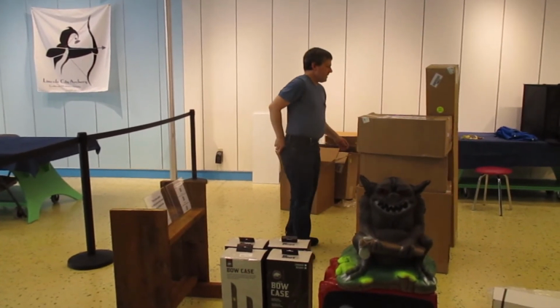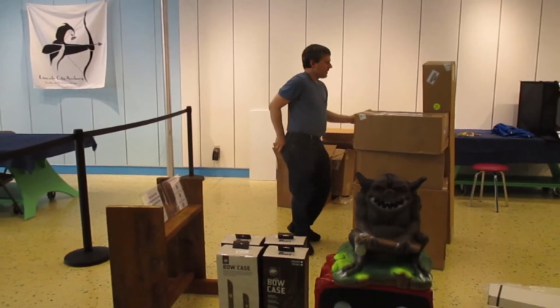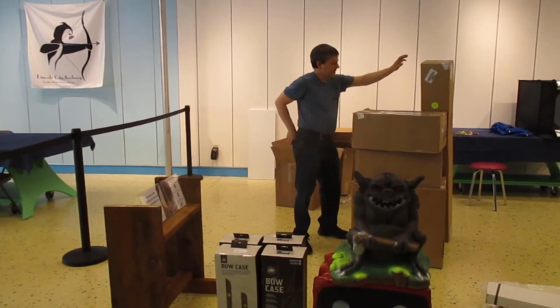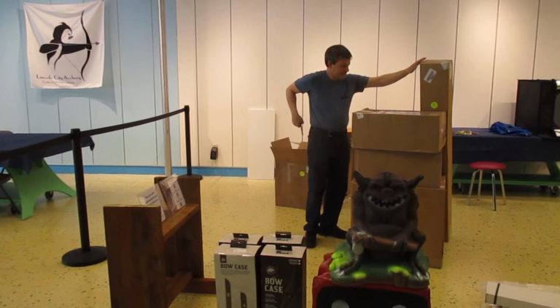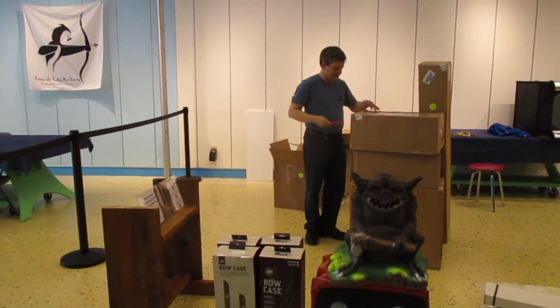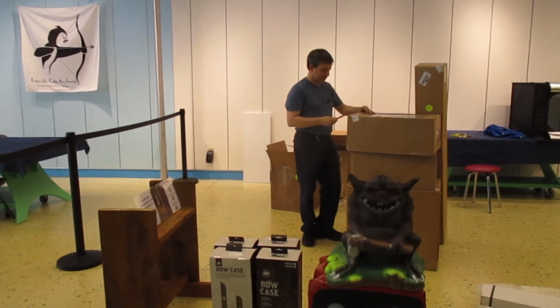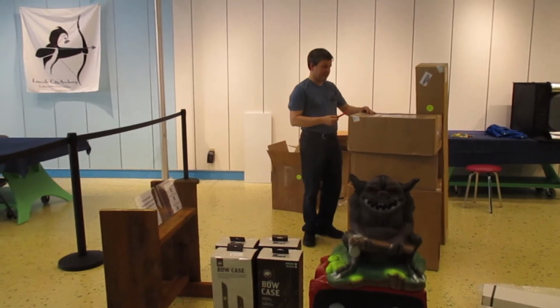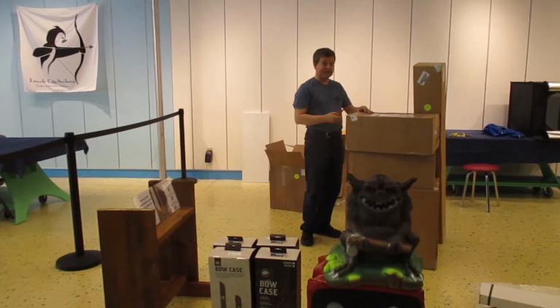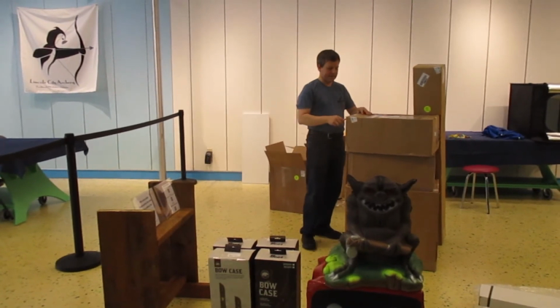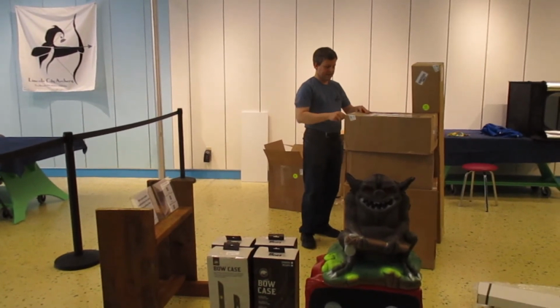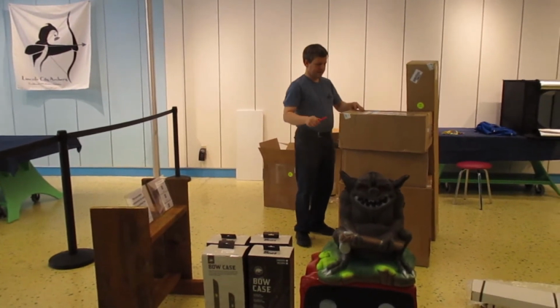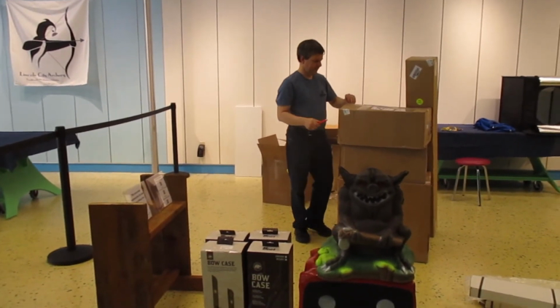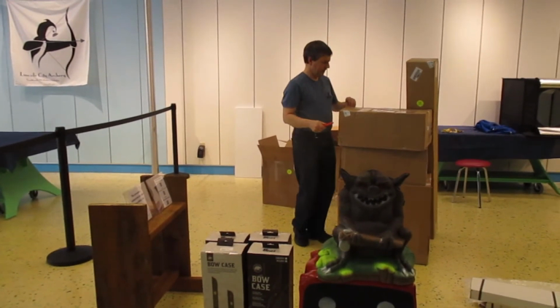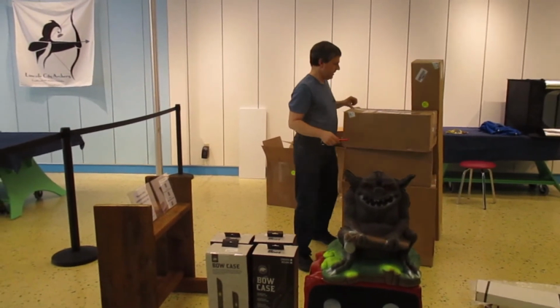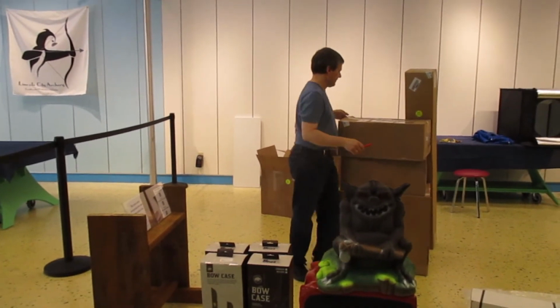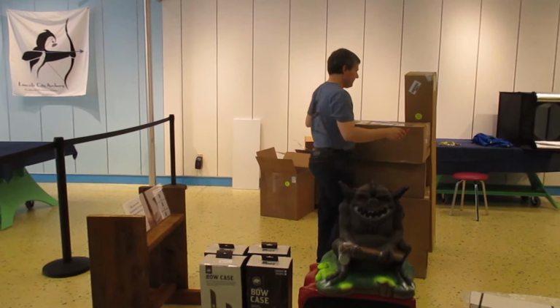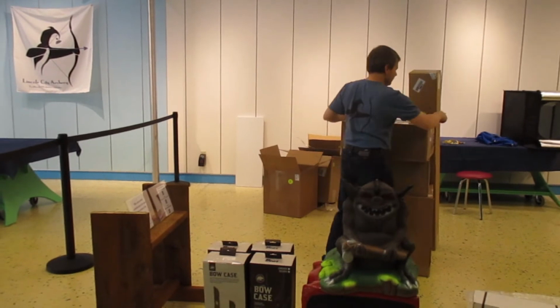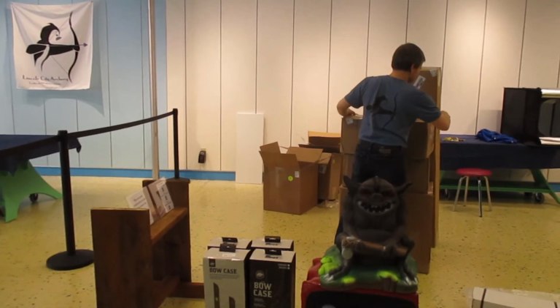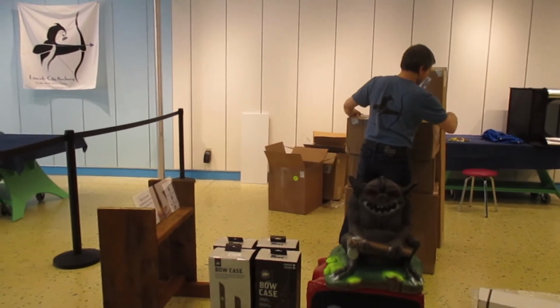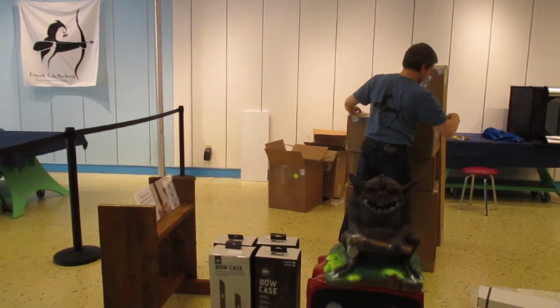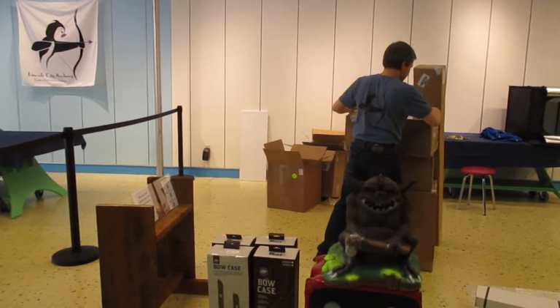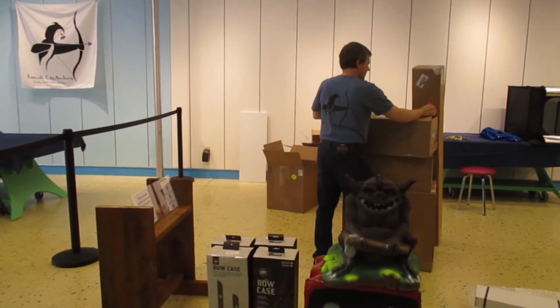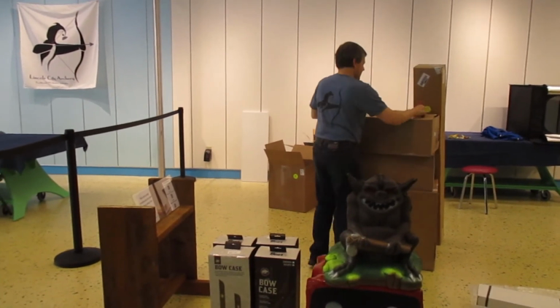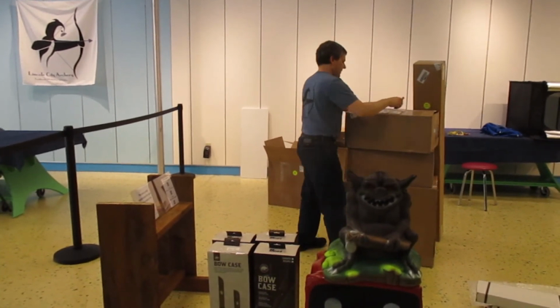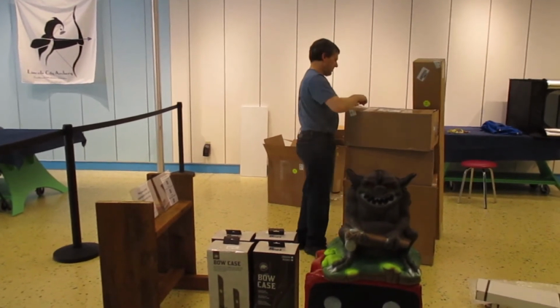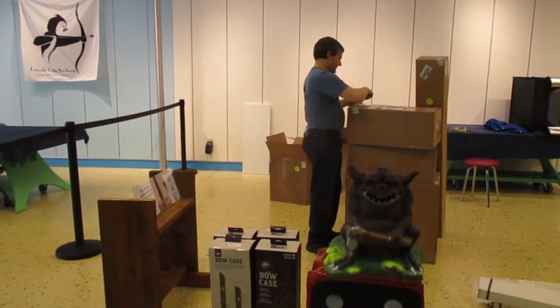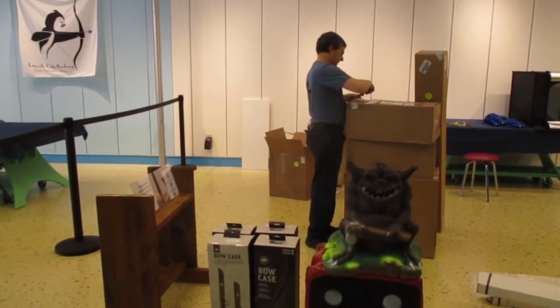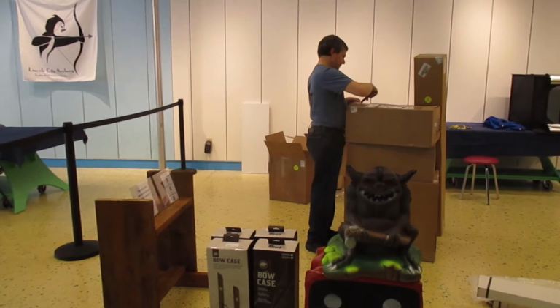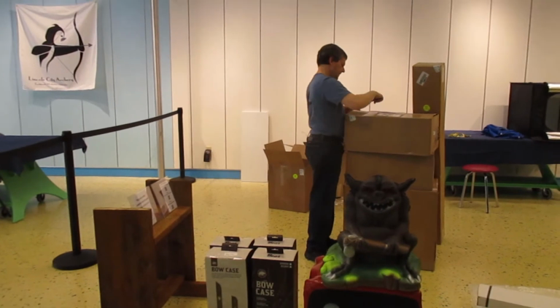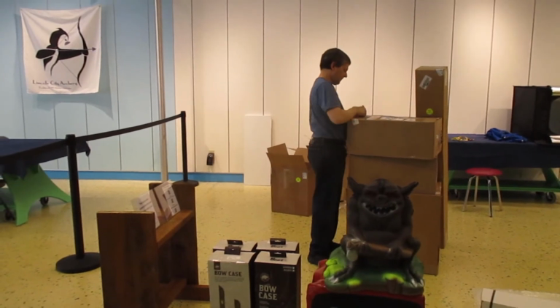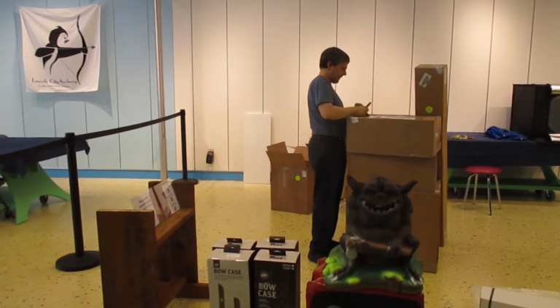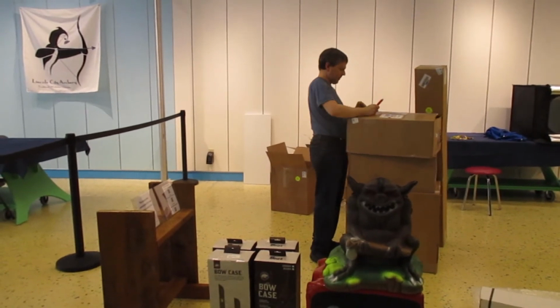I'm gonna save this box — you probably know what's in it already. I'll go ahead and open up this one. It also has our packing slip in it, so that's important.